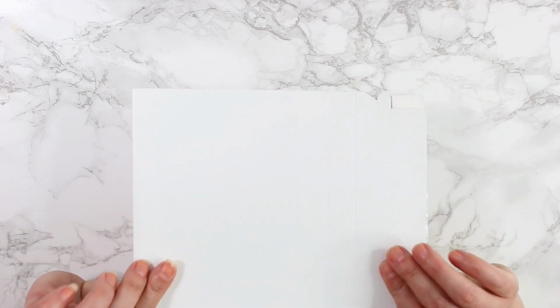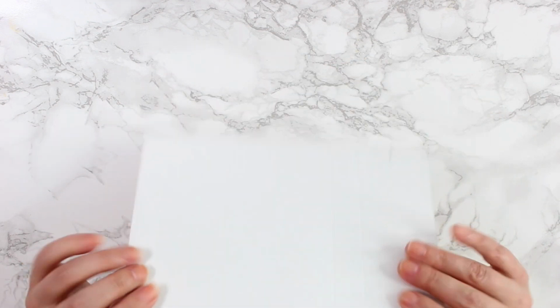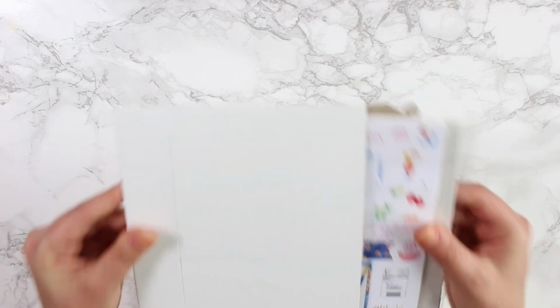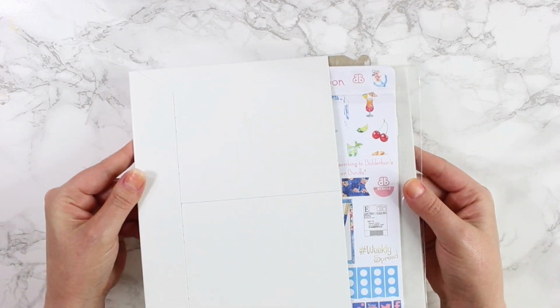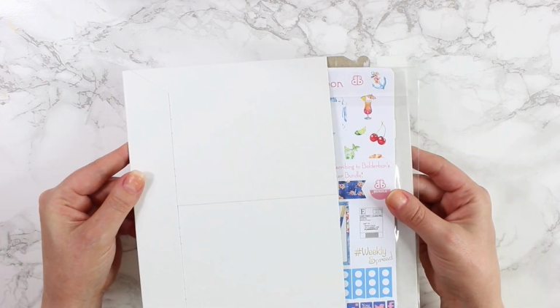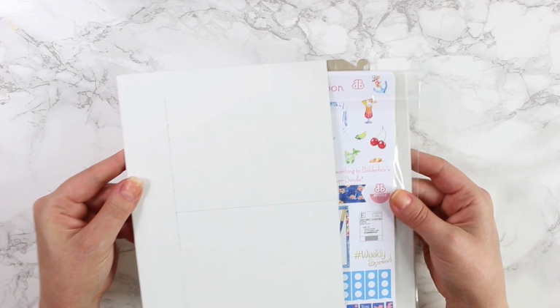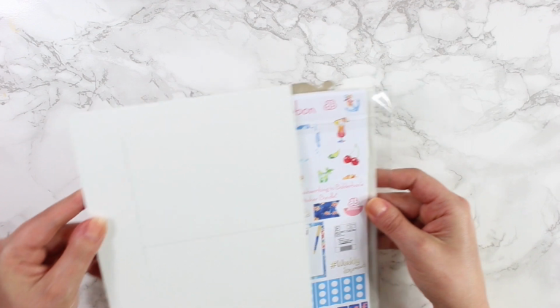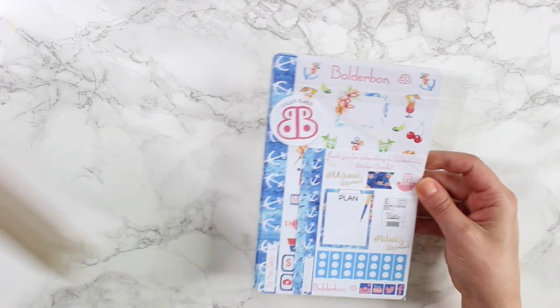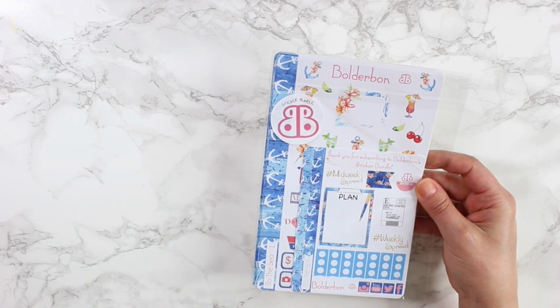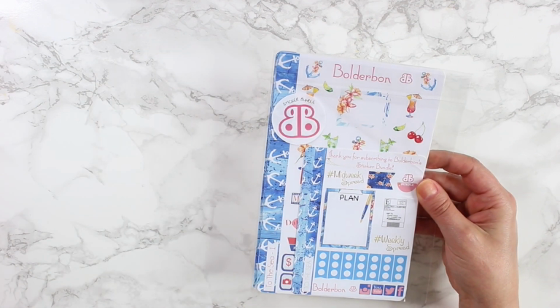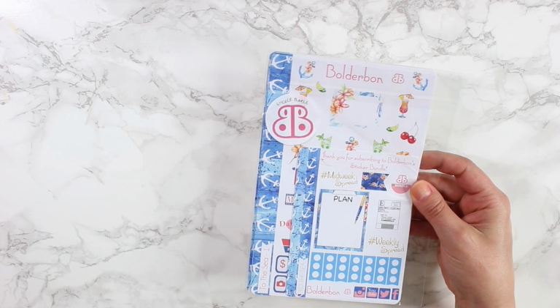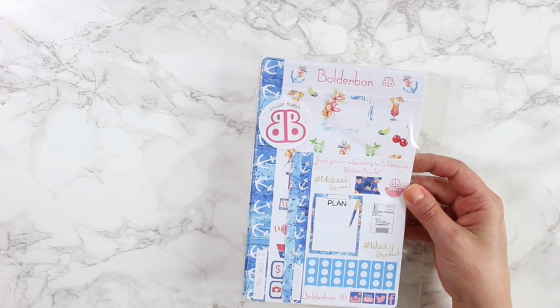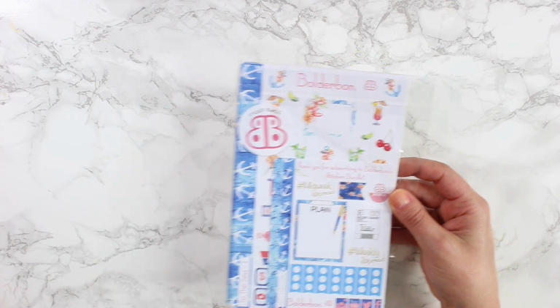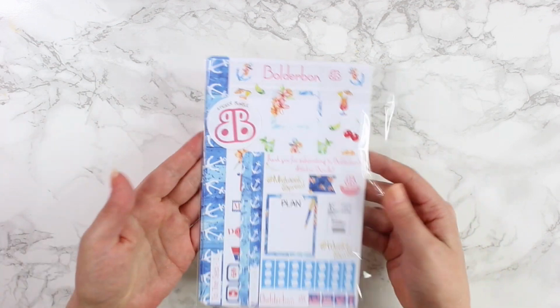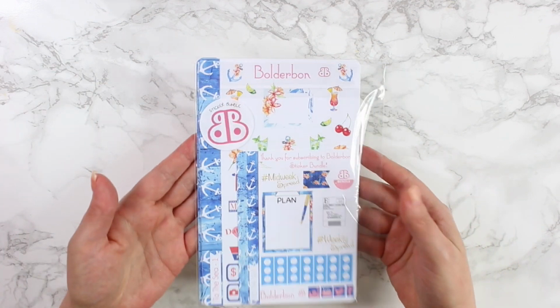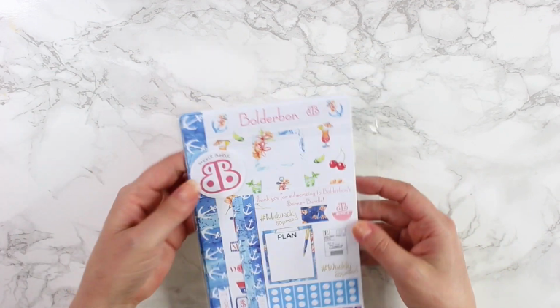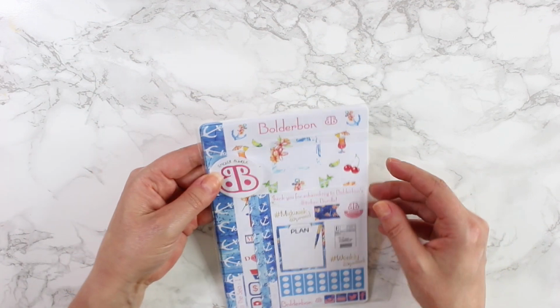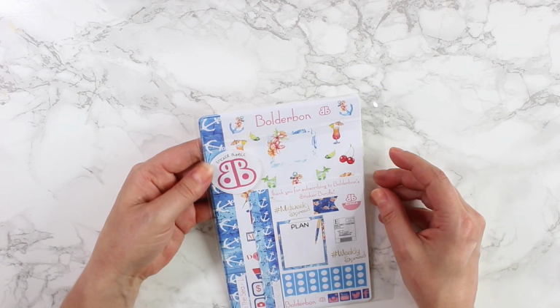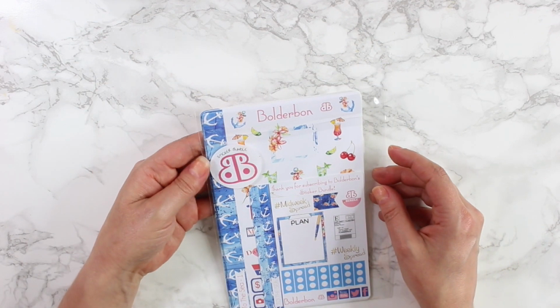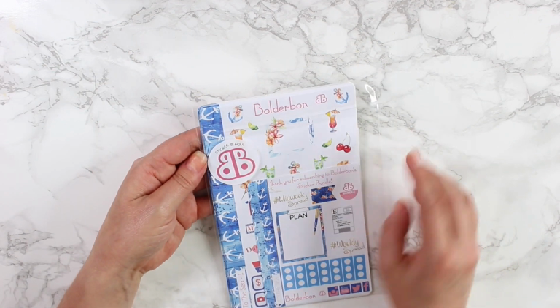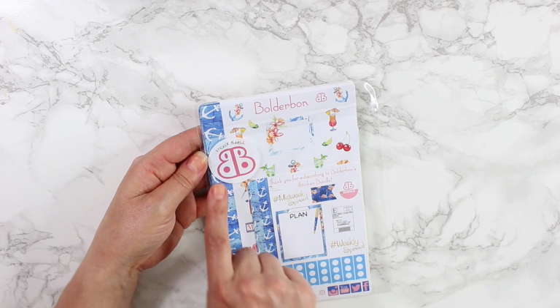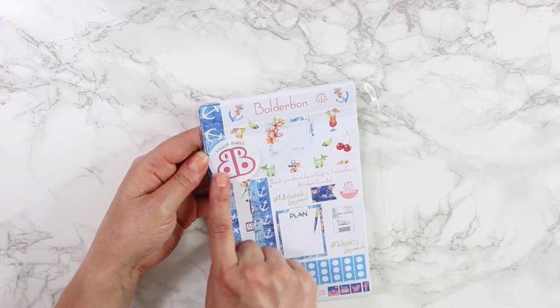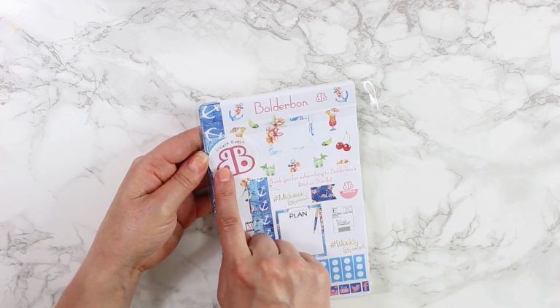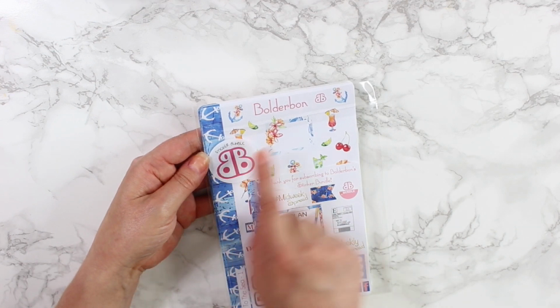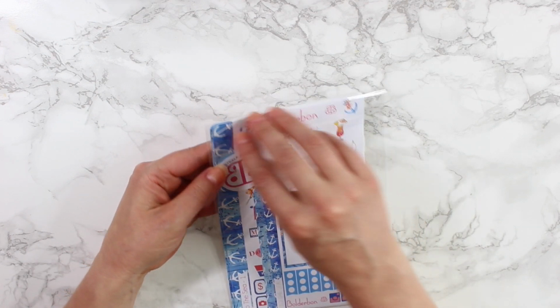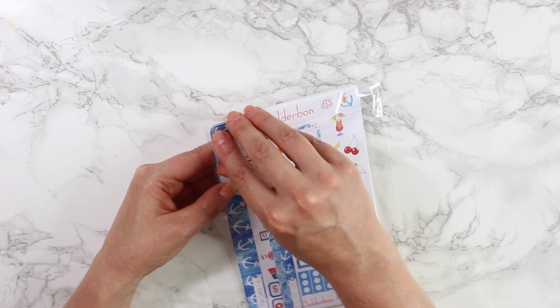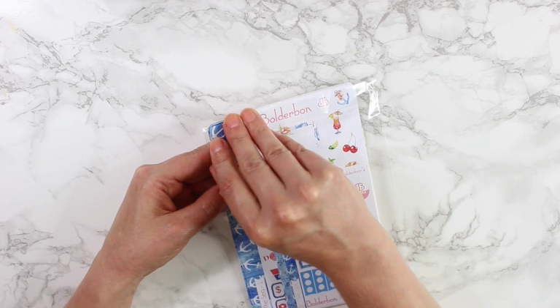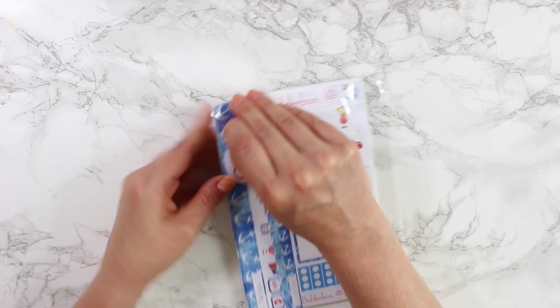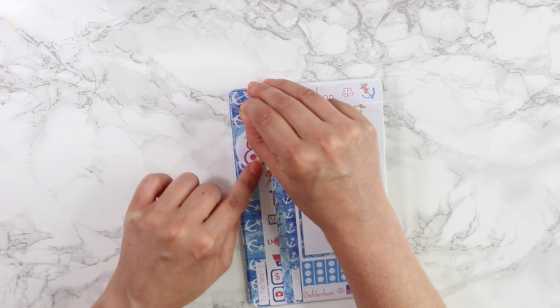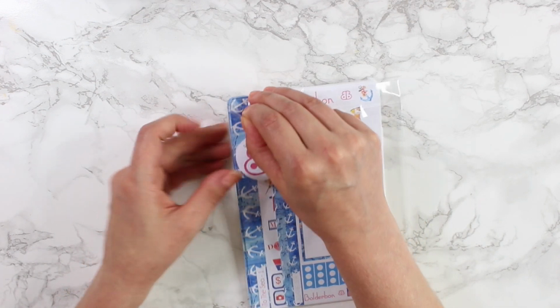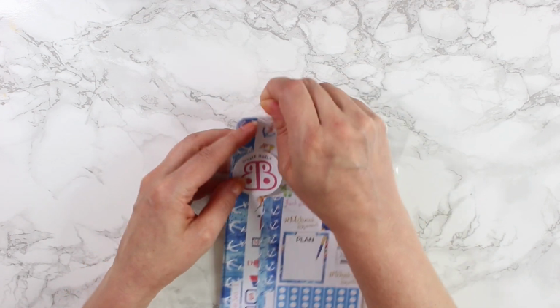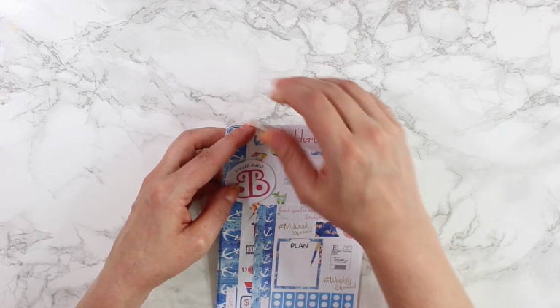It does come in a cardboard mailer. It also comes in a little cellophane wrapper to keep all of your stickers safe, and then a sticker up top that says 'sticker bundle' with the Boulder Bond logo.